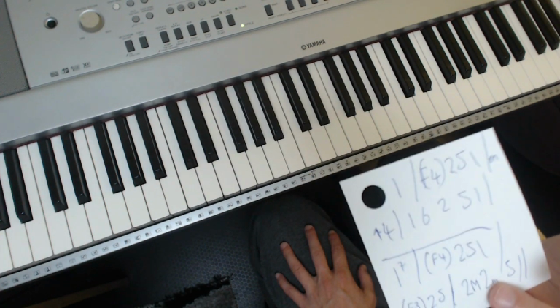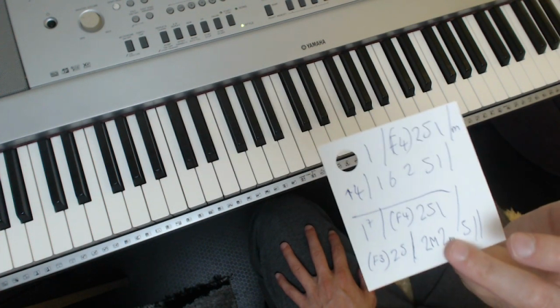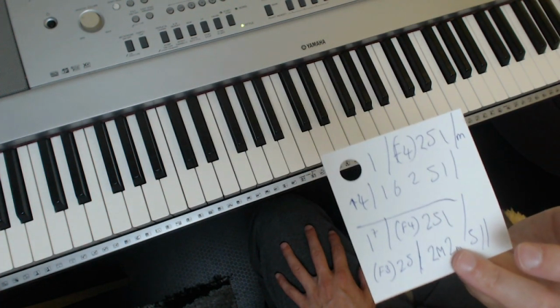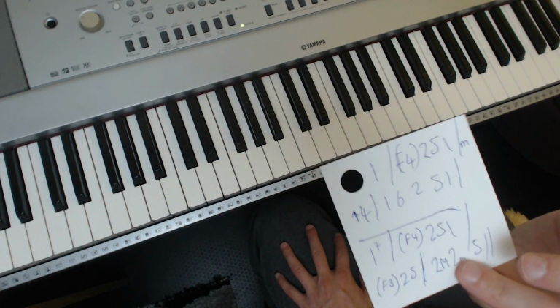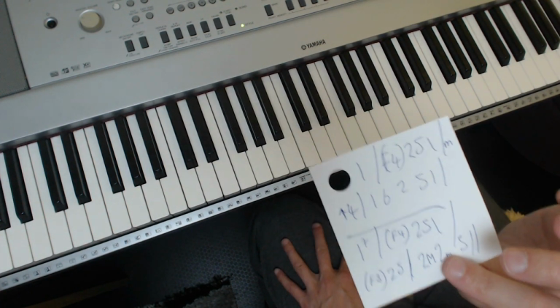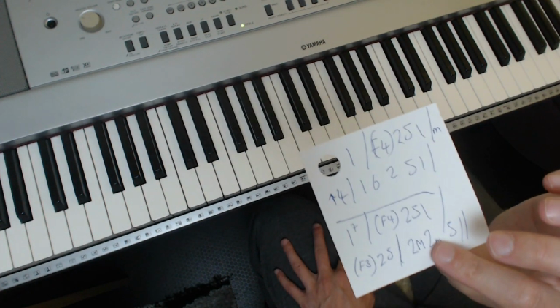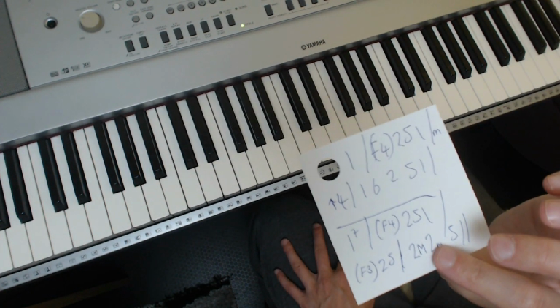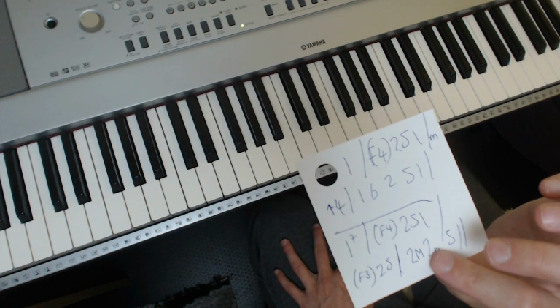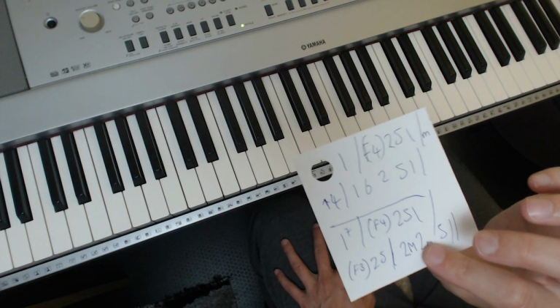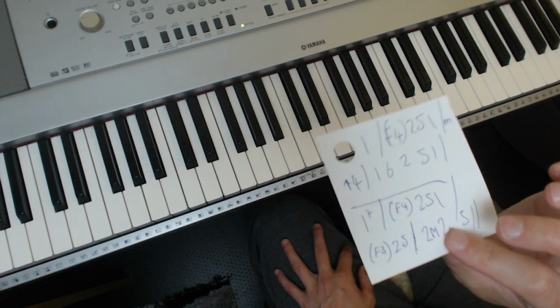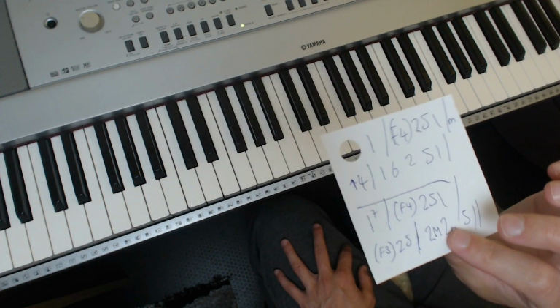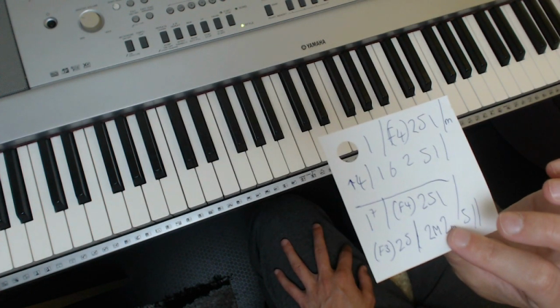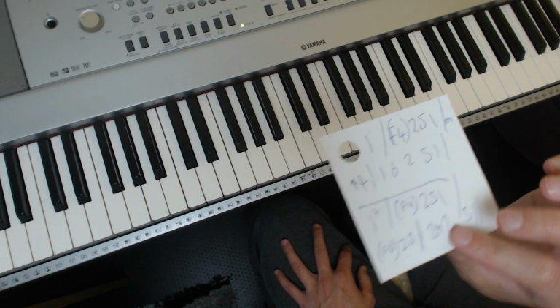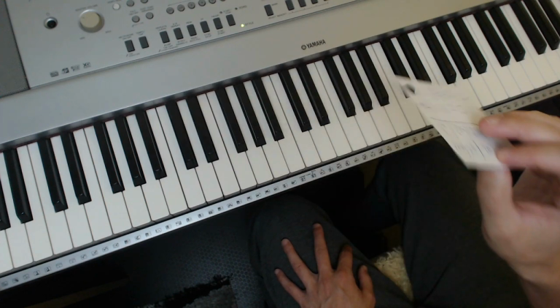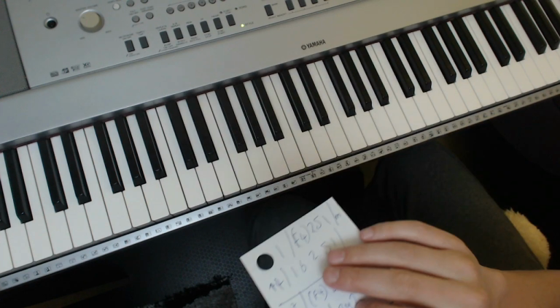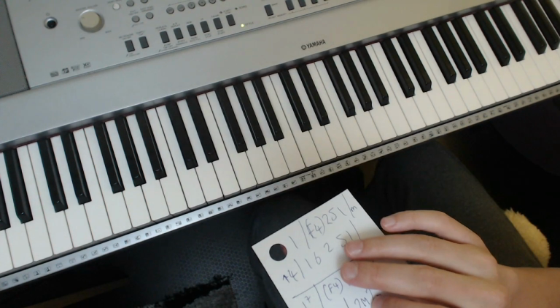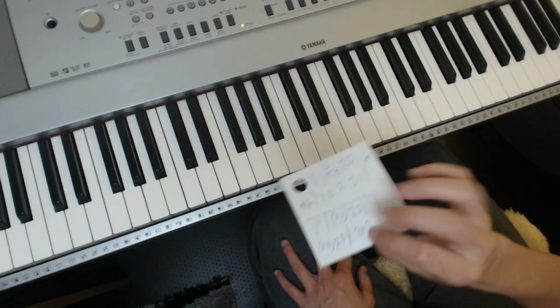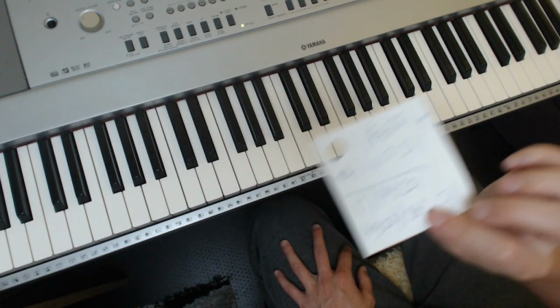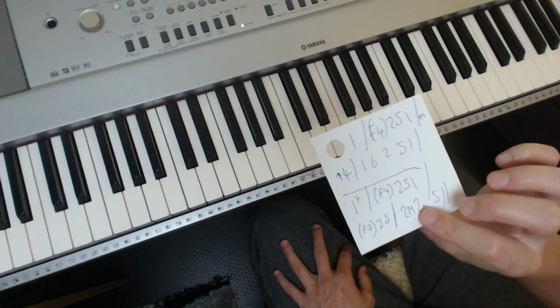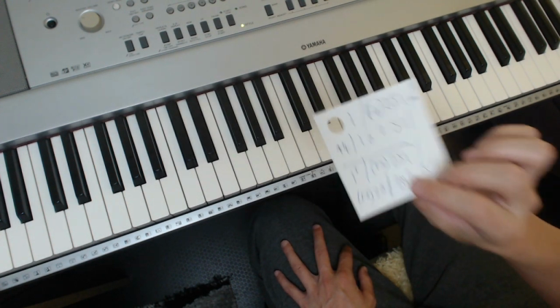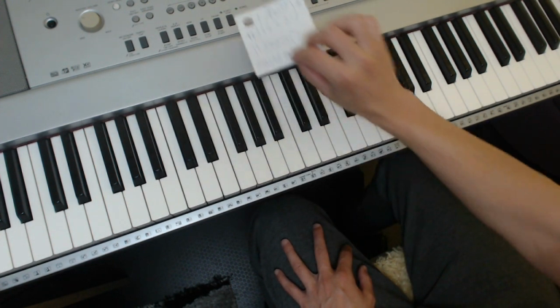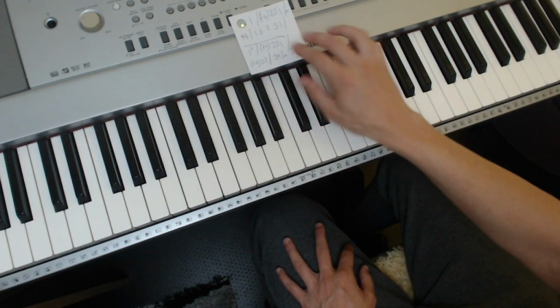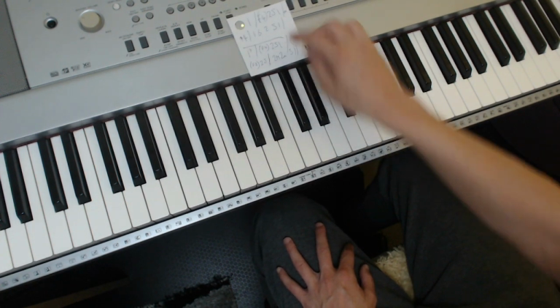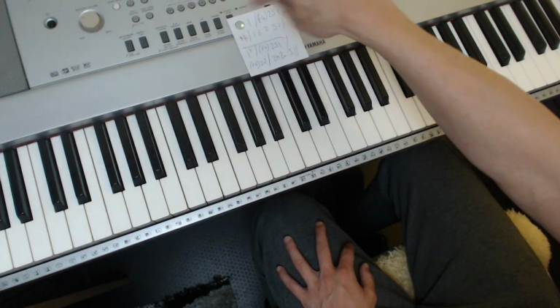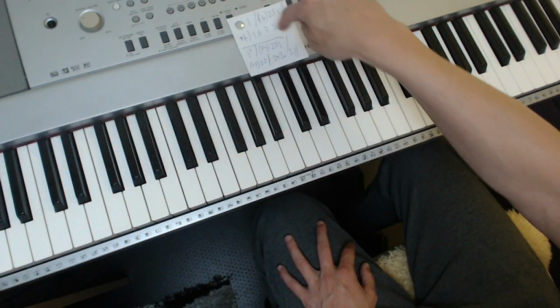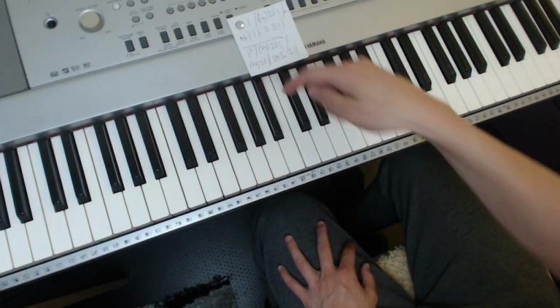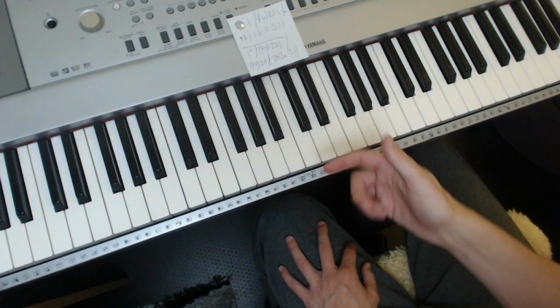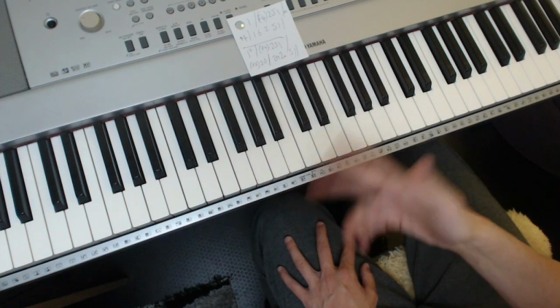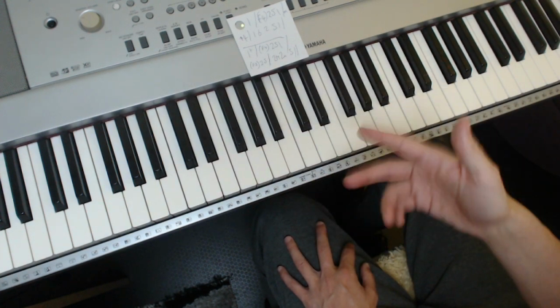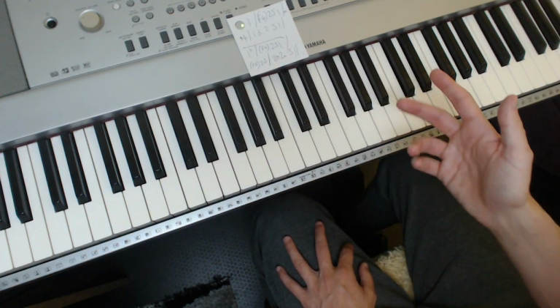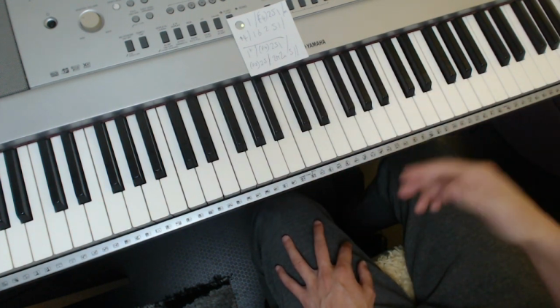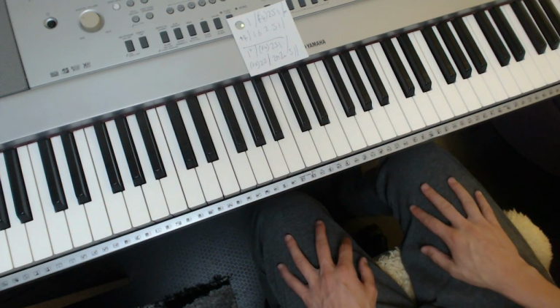Do it in sections — just do the 1, floating 2-5-1 to the 4th, minor upper 4th, then come back and go 1-6-2-5-1. Just break it down into little bits. That's much better than memorizing all these endless chords individually — it's silly.